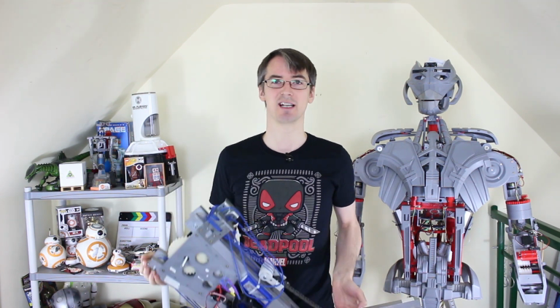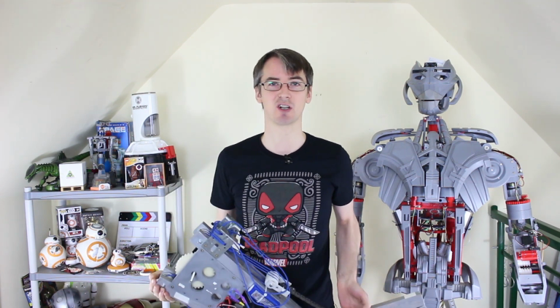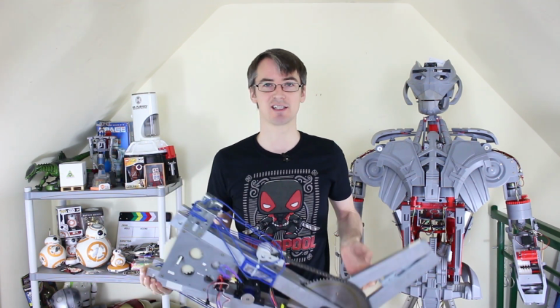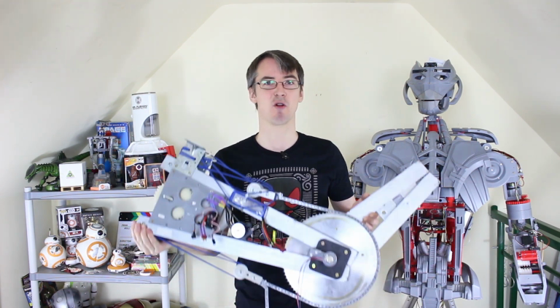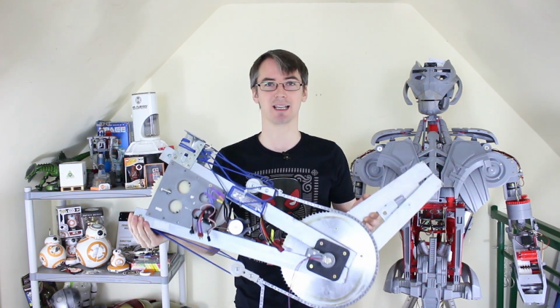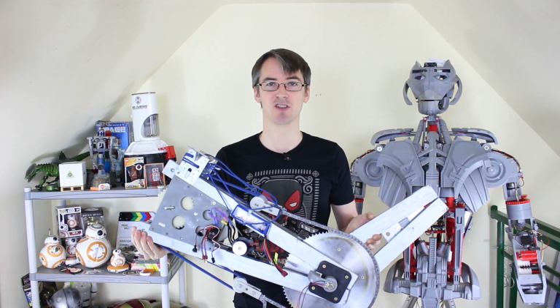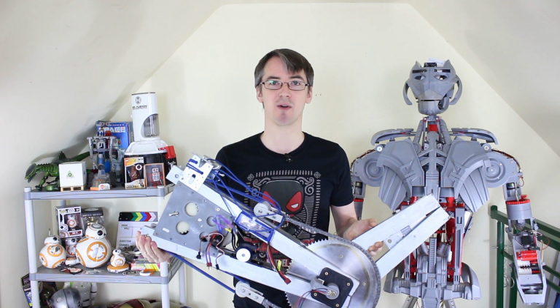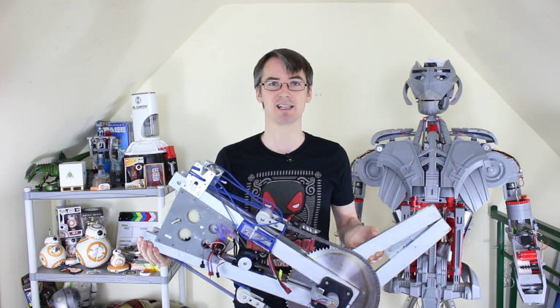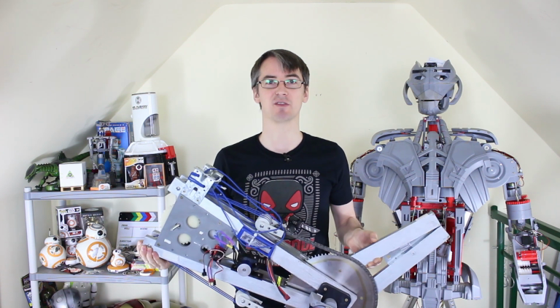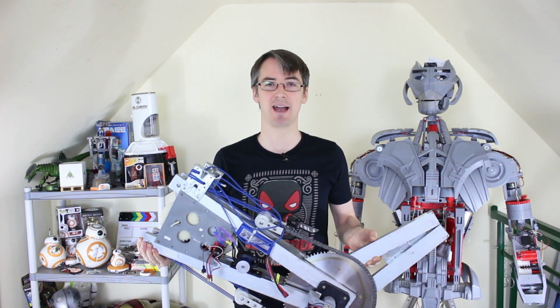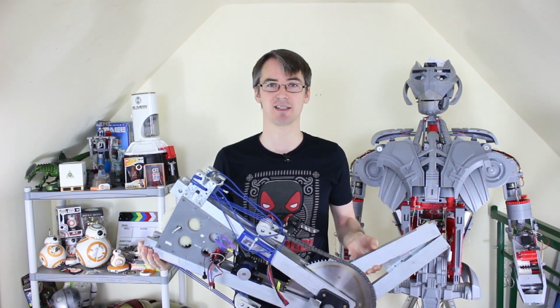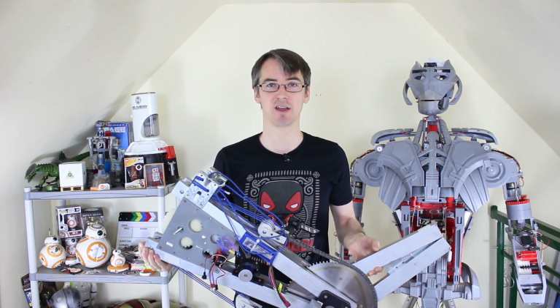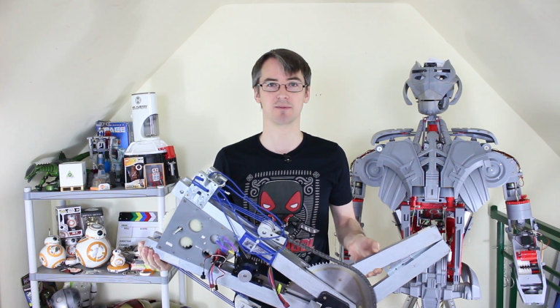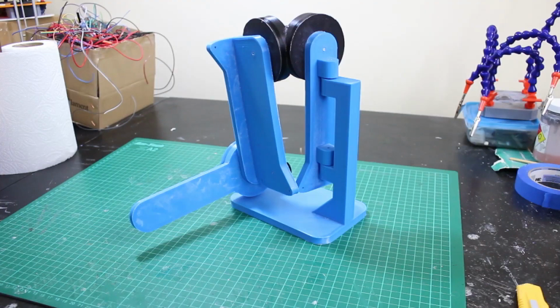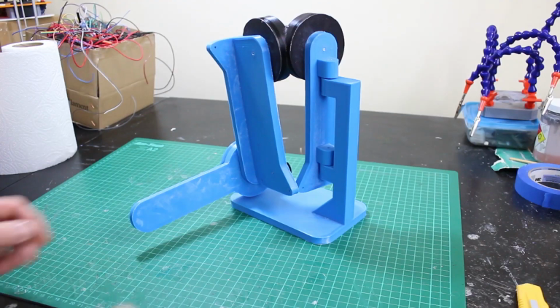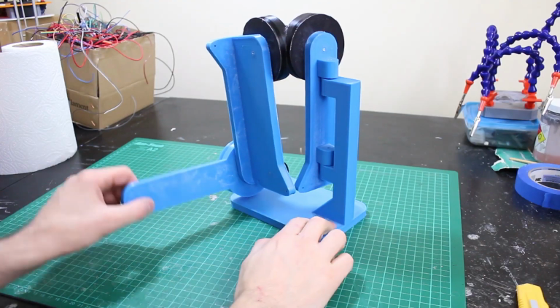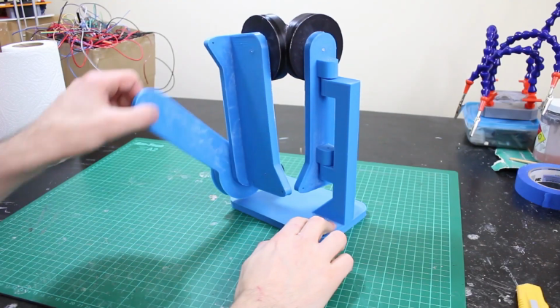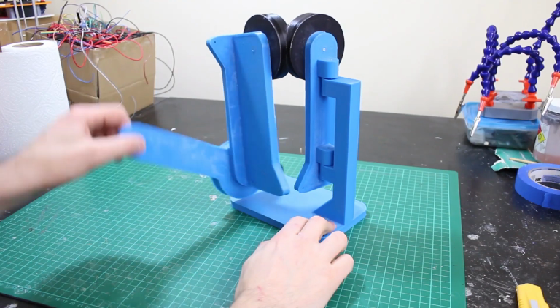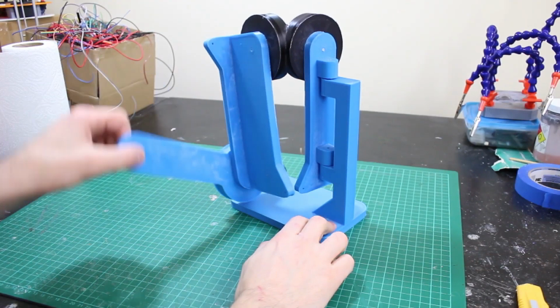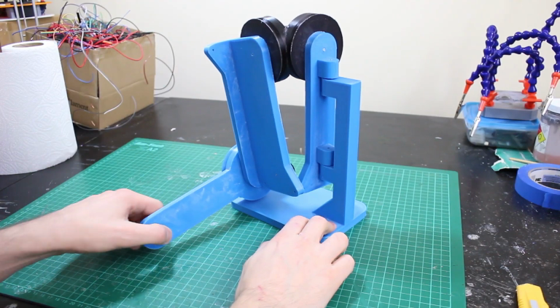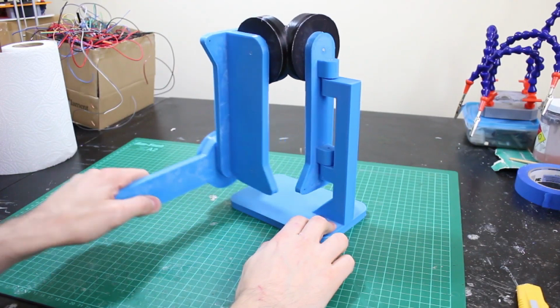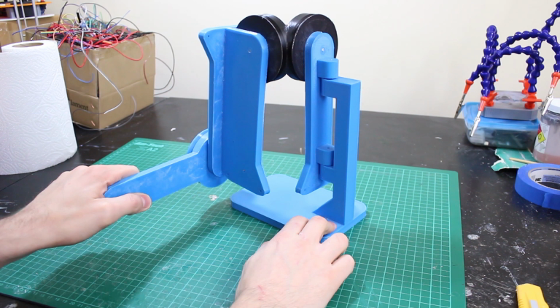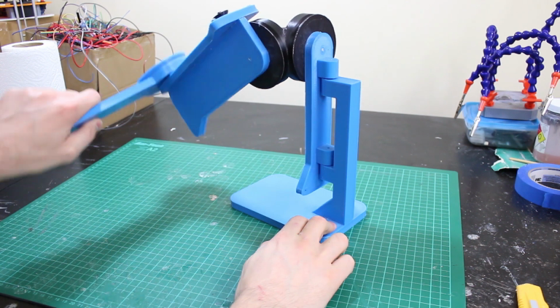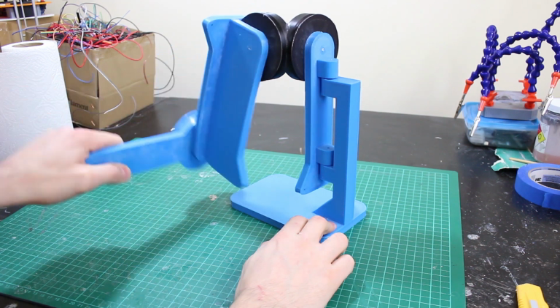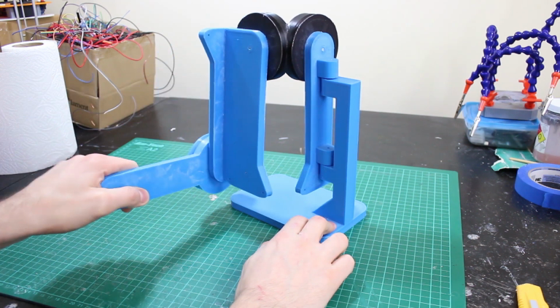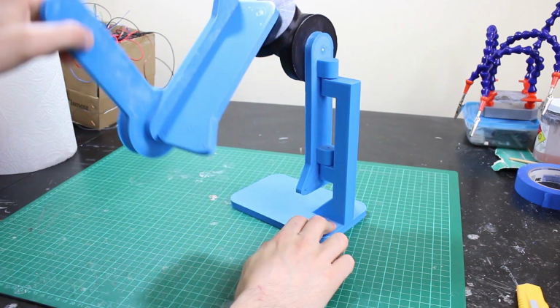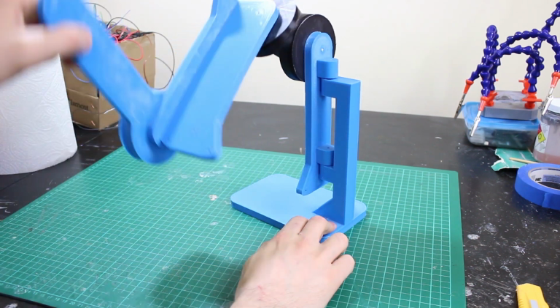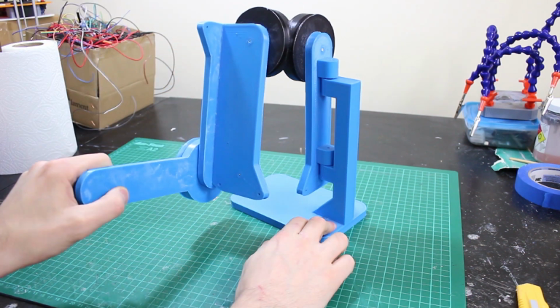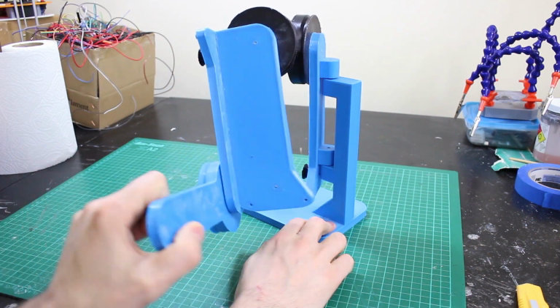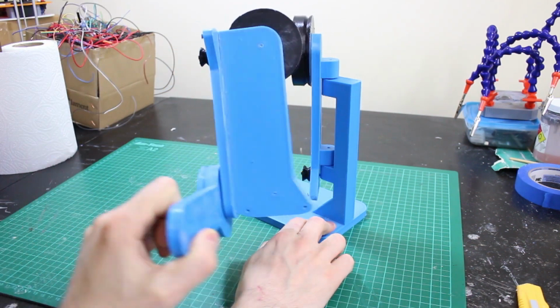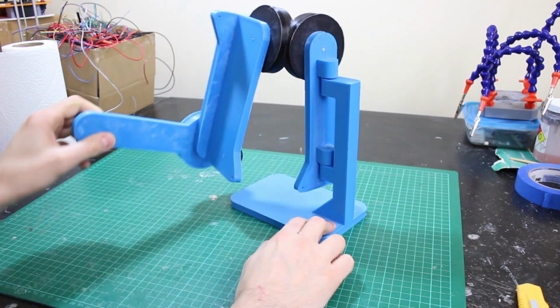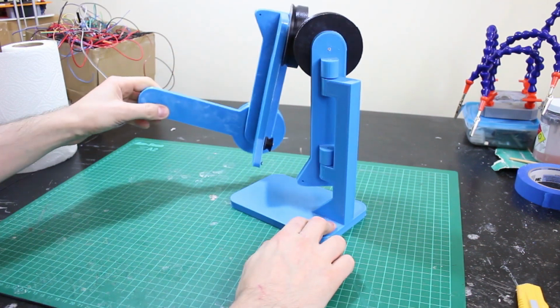Let's have a look at that scale model again to remind ourselves how it hangs together. So far we've built this elbow axis, and we've still got this axis, this axis, and this axis to go.